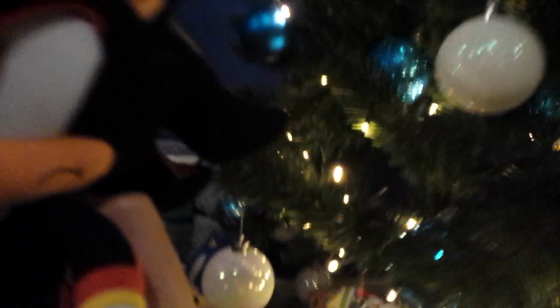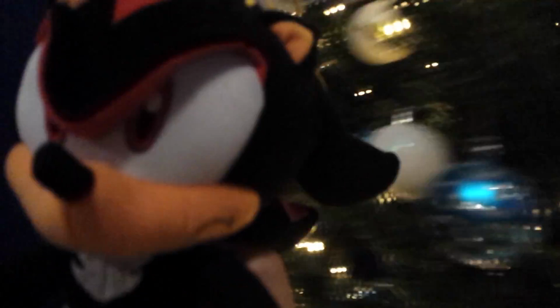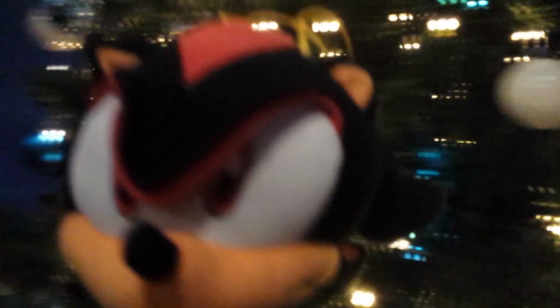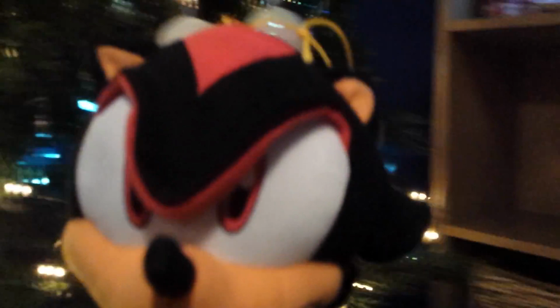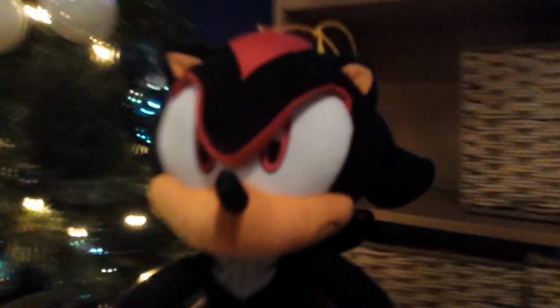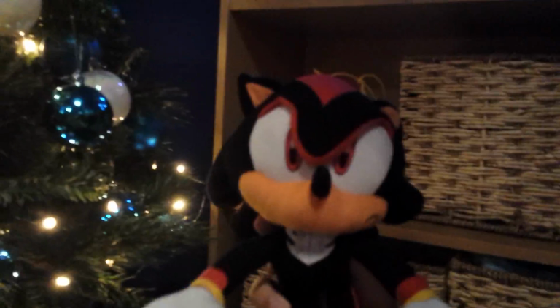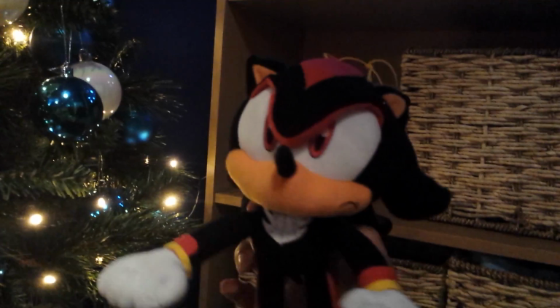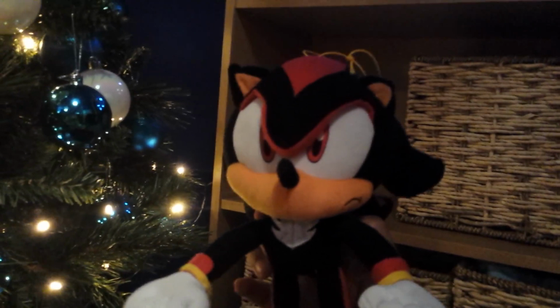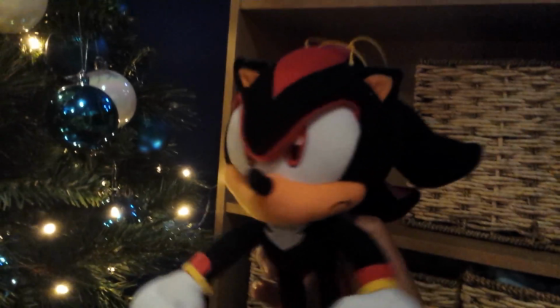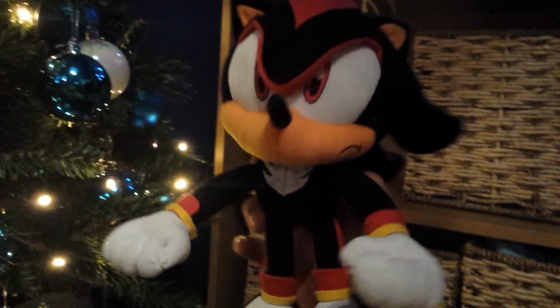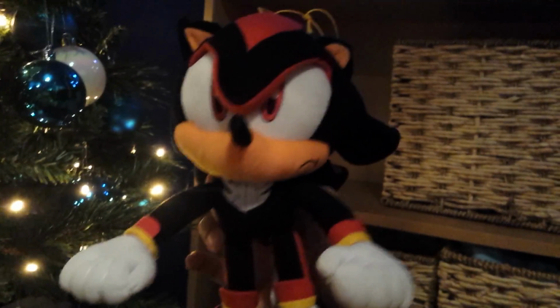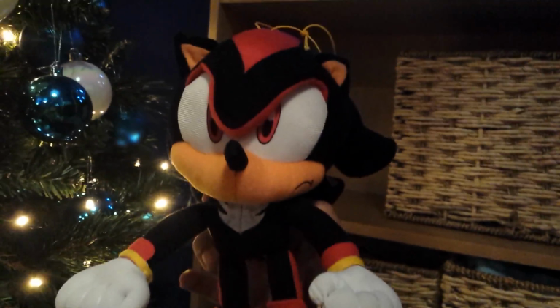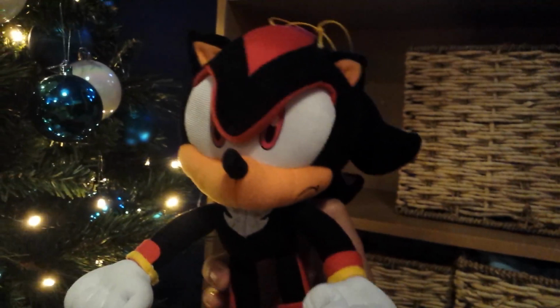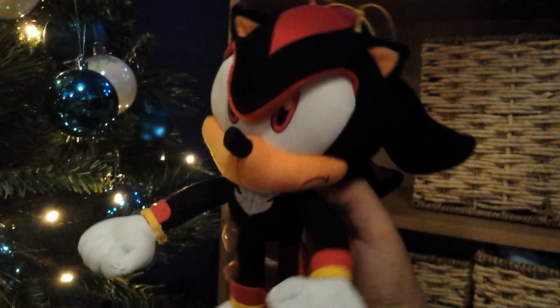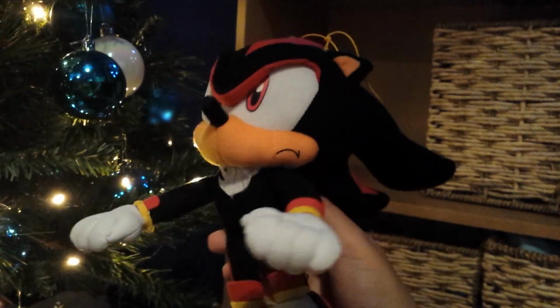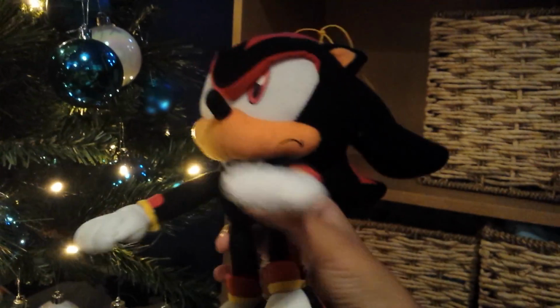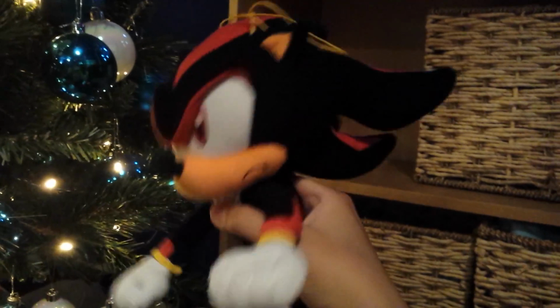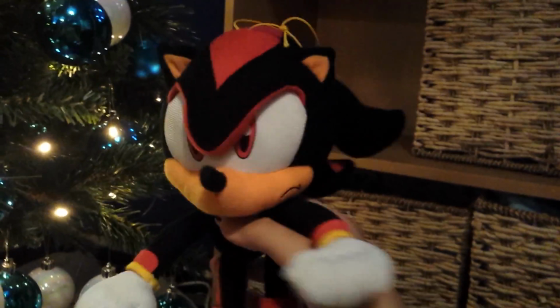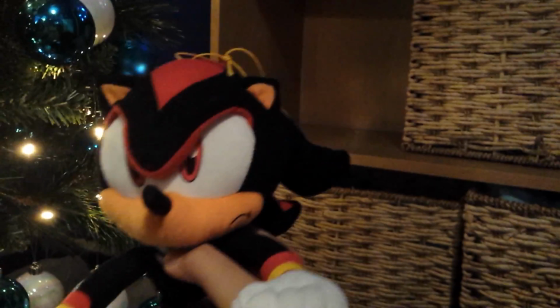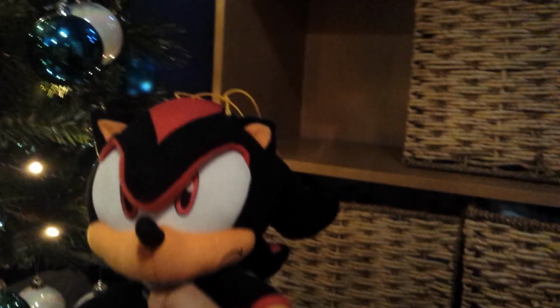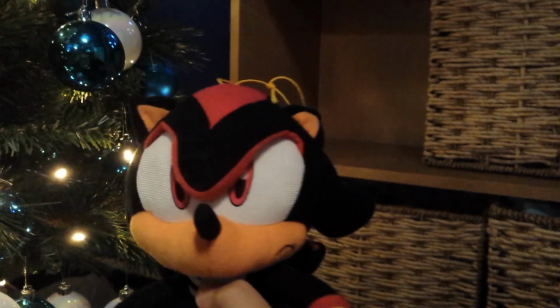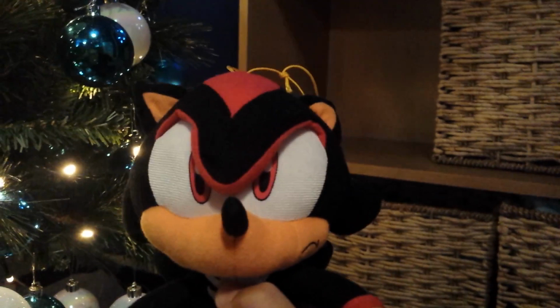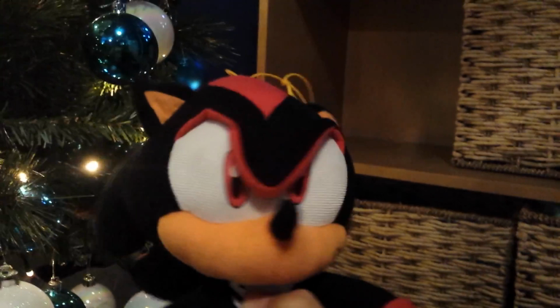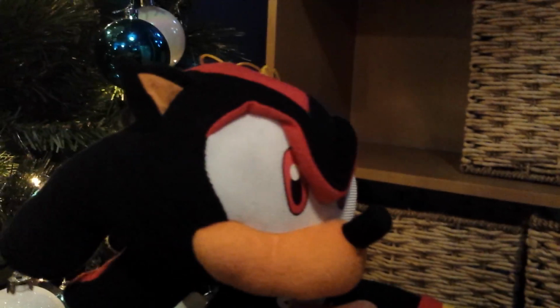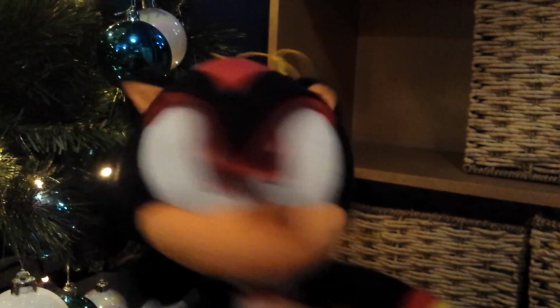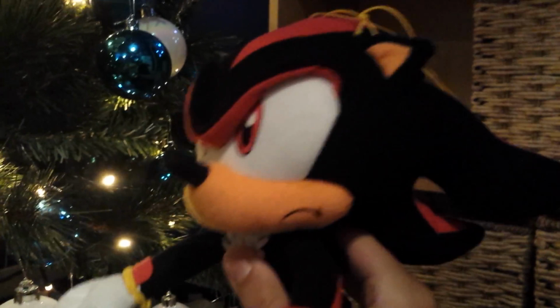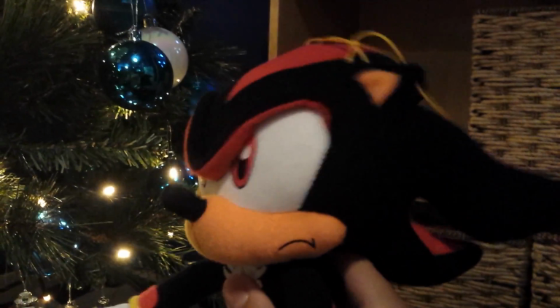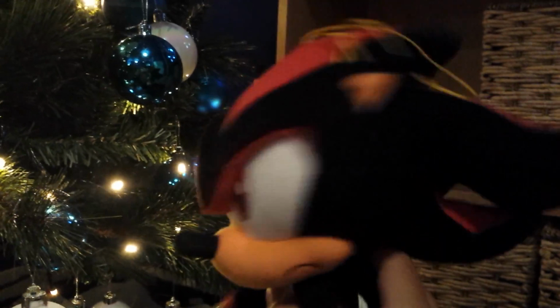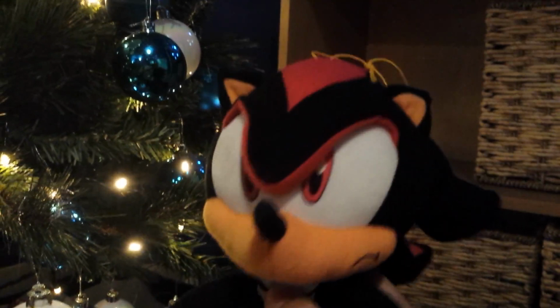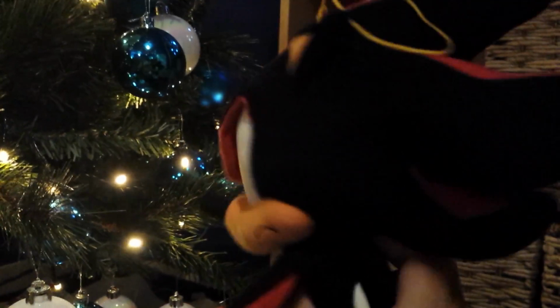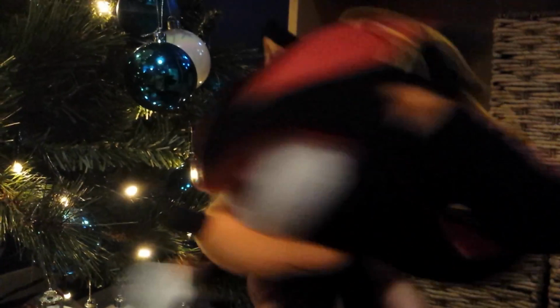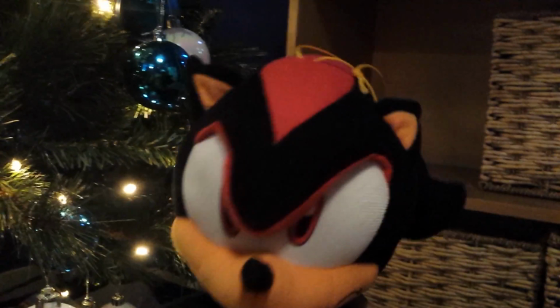Here's Shadow. Because I have him, I'm going to be using him in my videos. I finally have him, and I'll be using him in my videos until January.